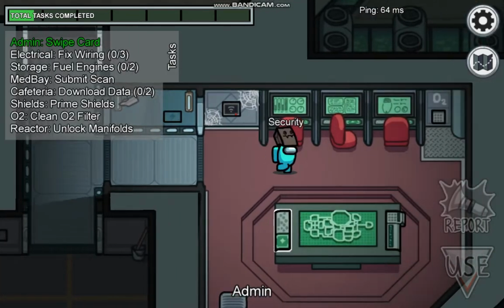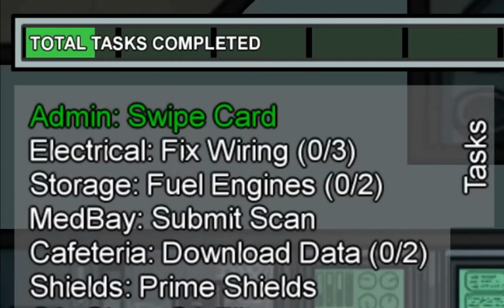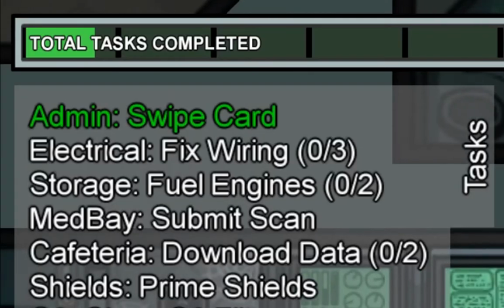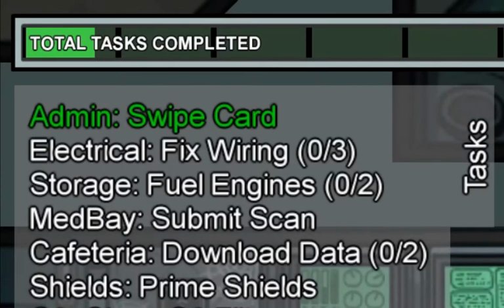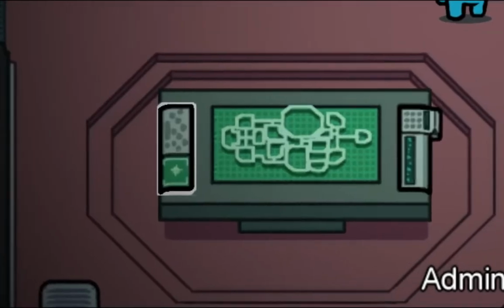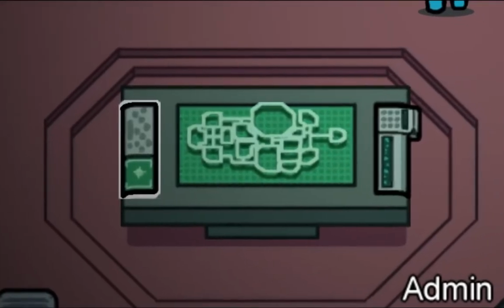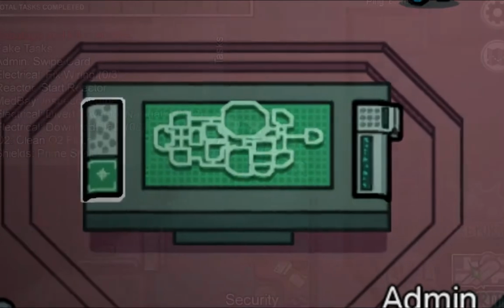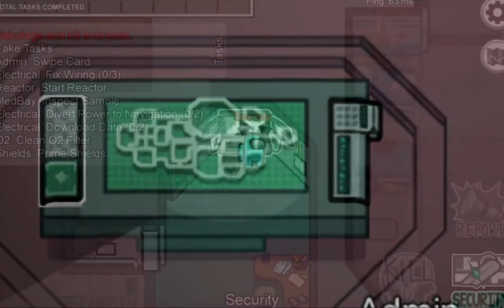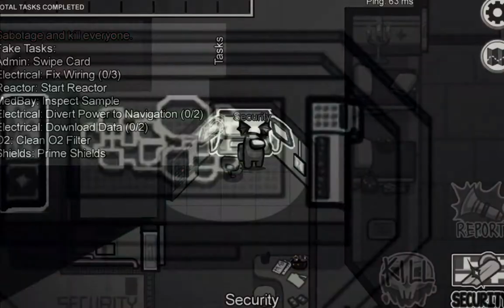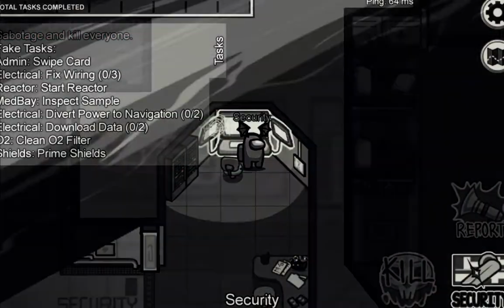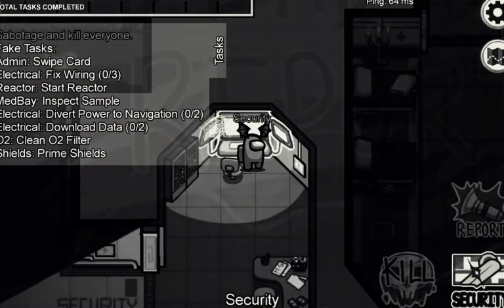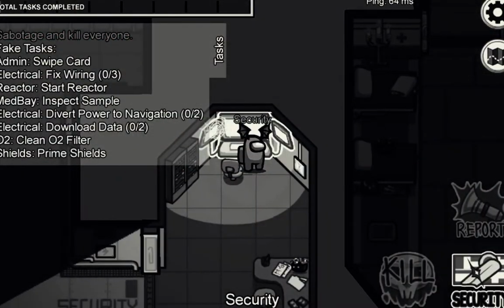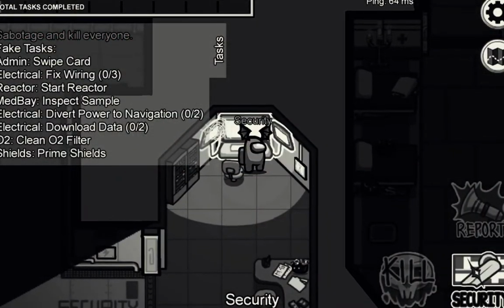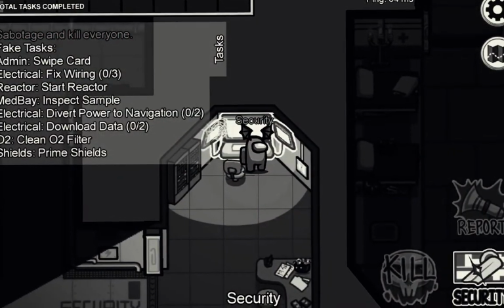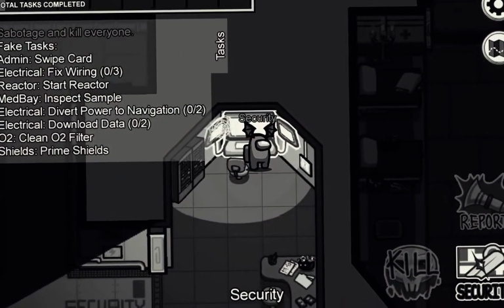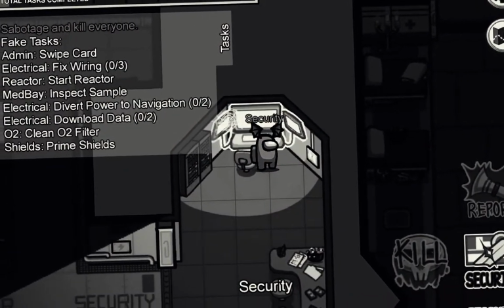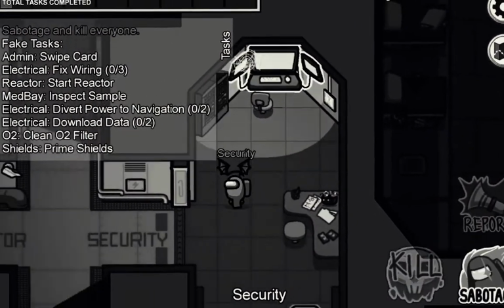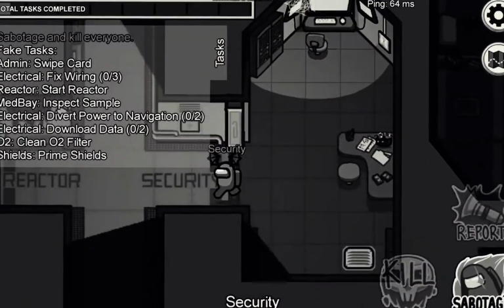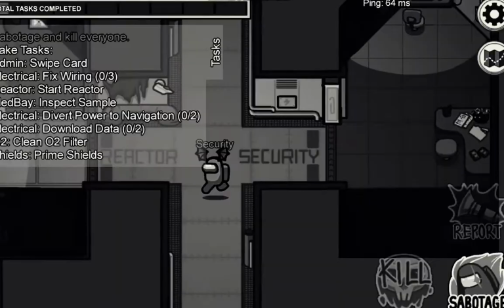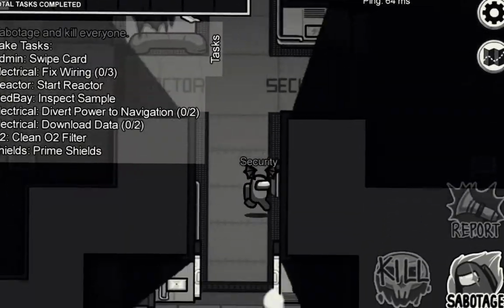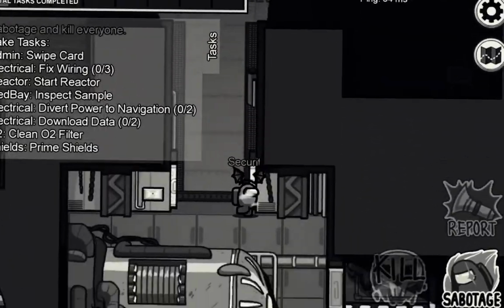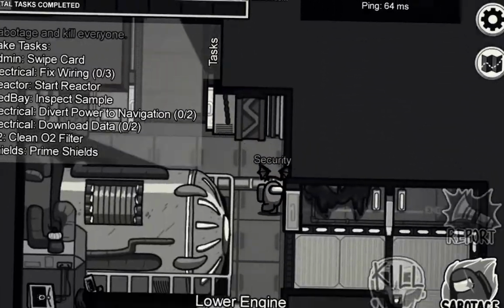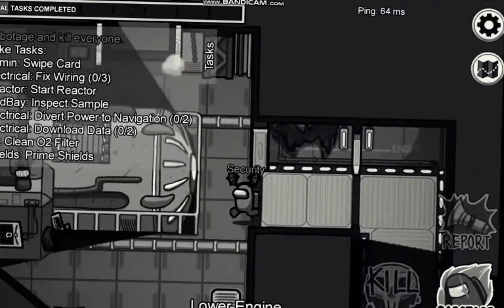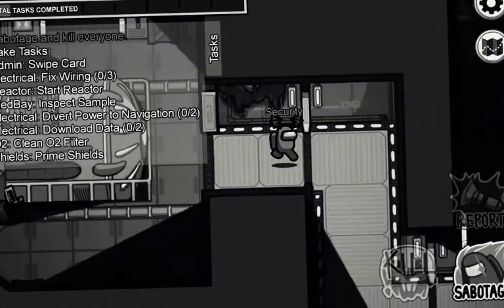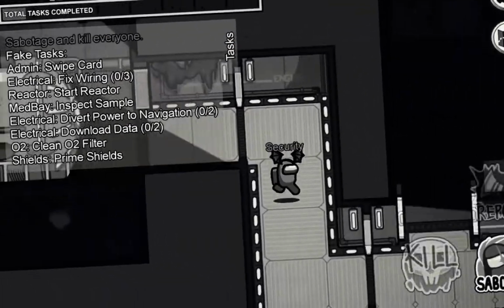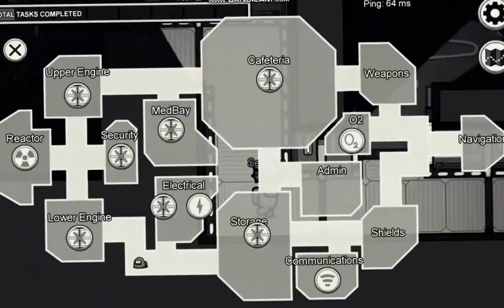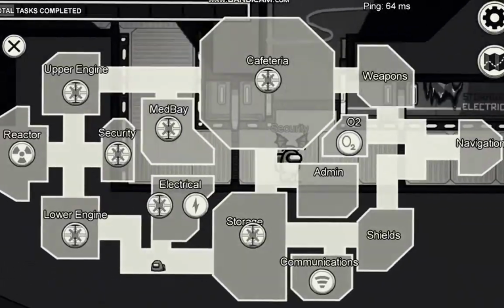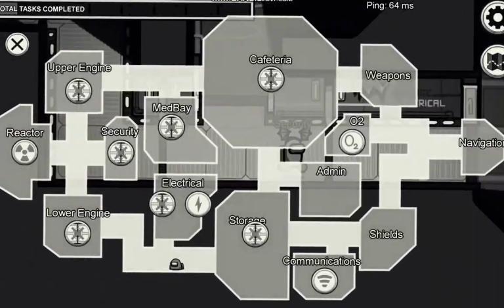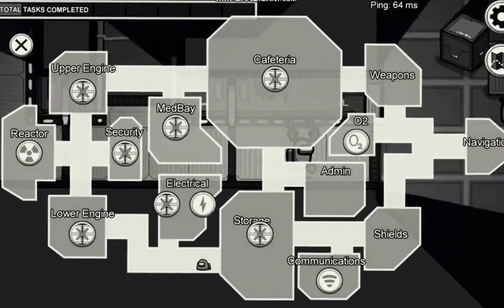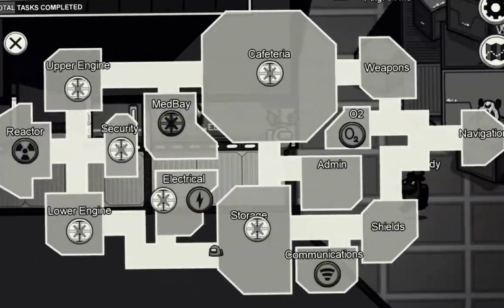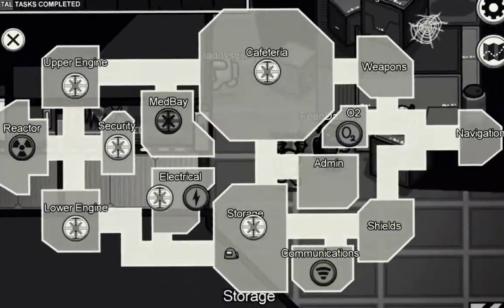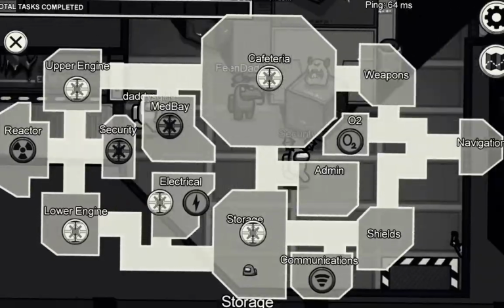Speaking of the swipe card task, there's an interesting mechanic to it. Whenever the game starts, either everybody has the card task or nobody does. That means if you don't have the card task, you can wait until someone fakes the task — then you know they're an Impostor.